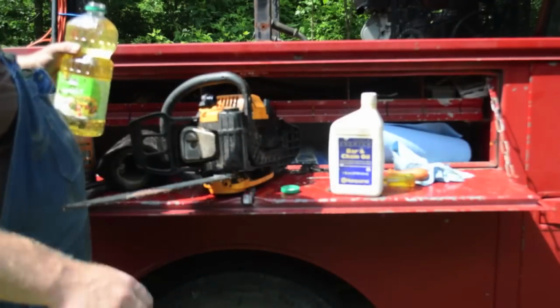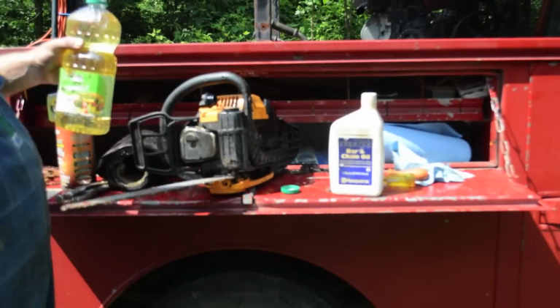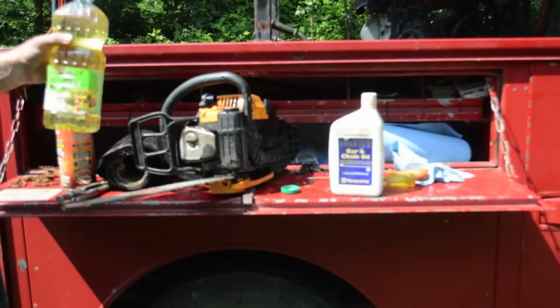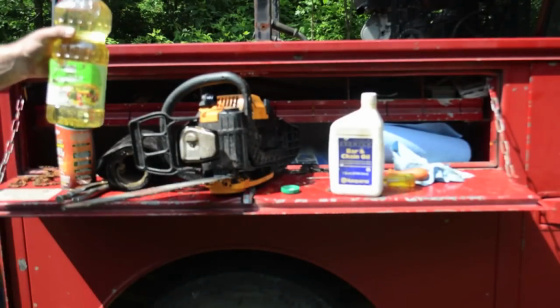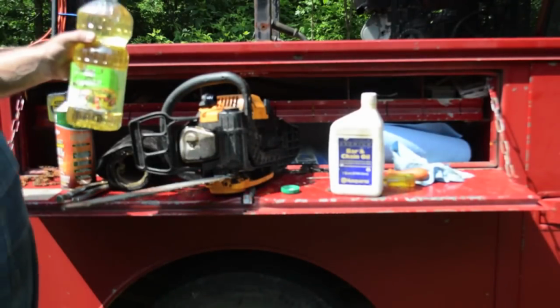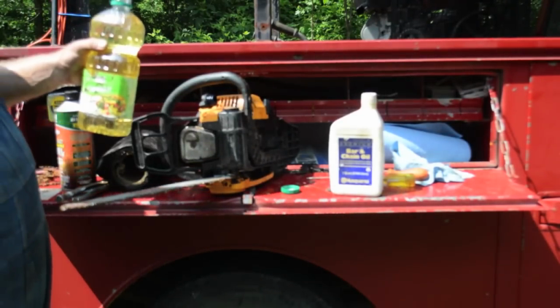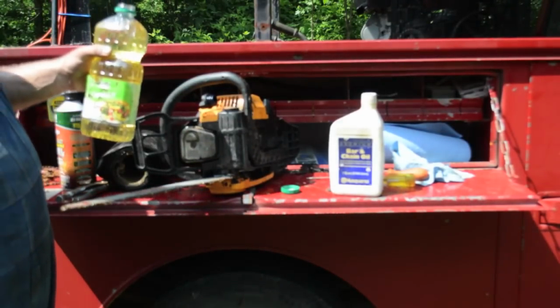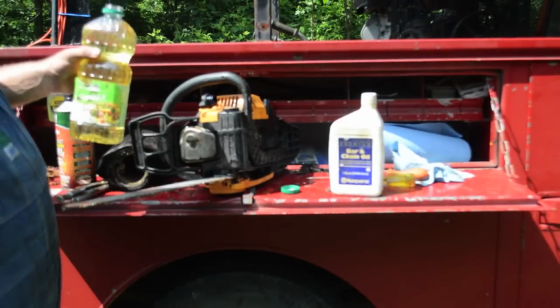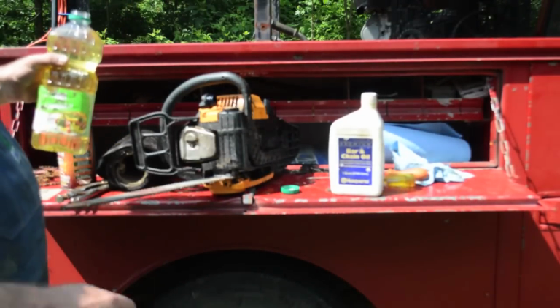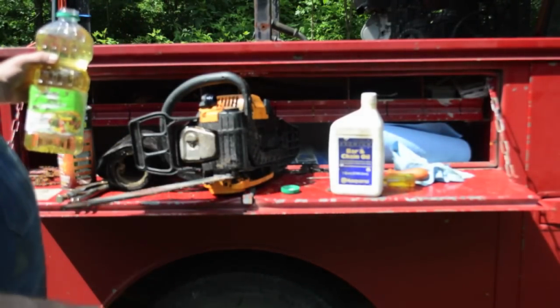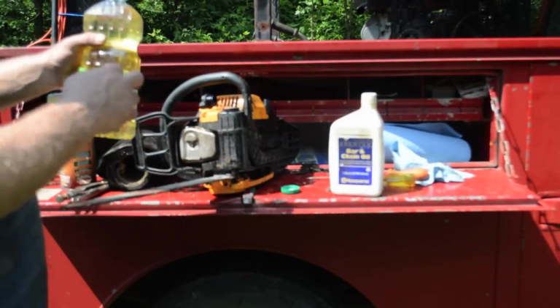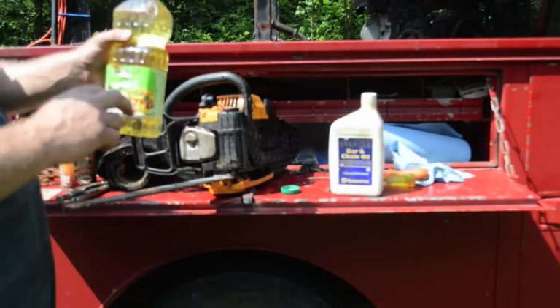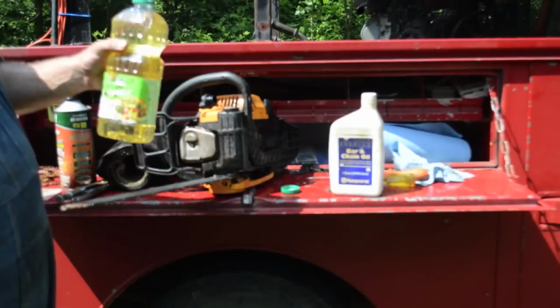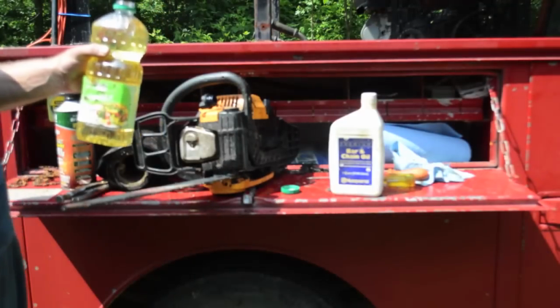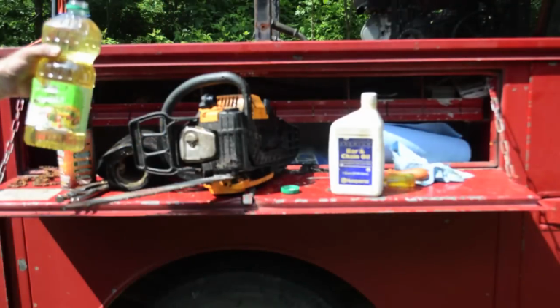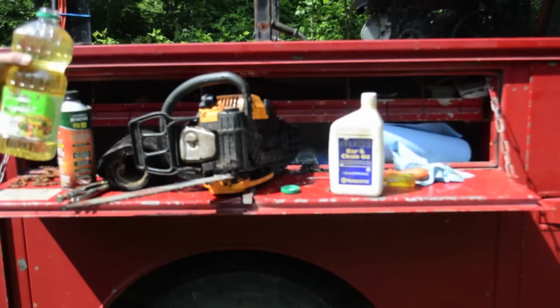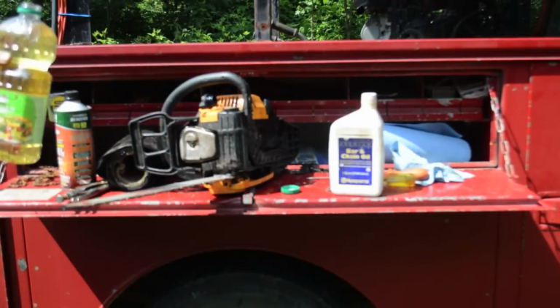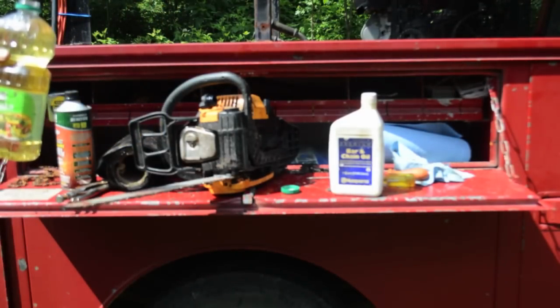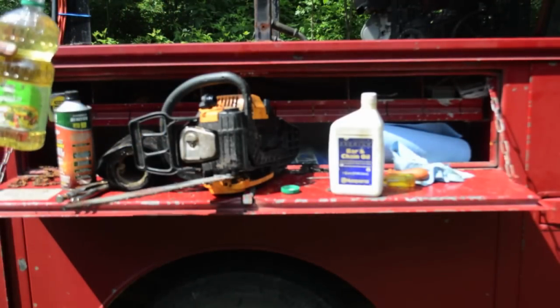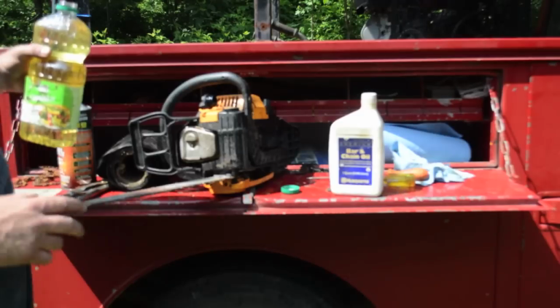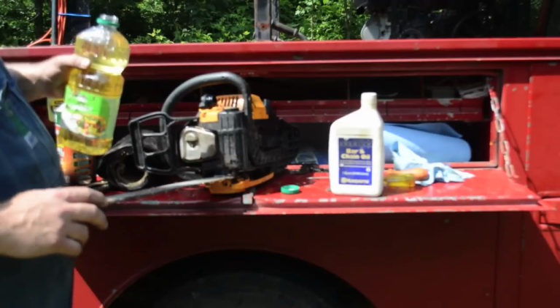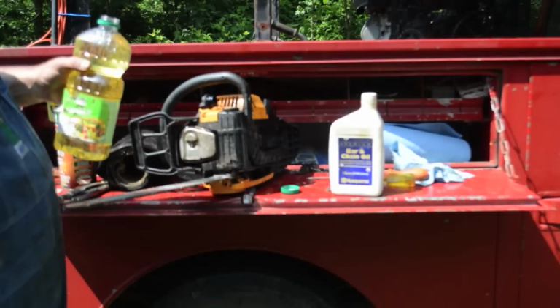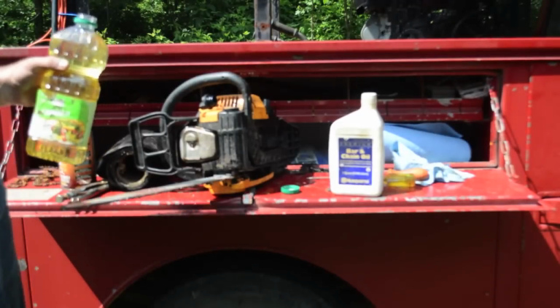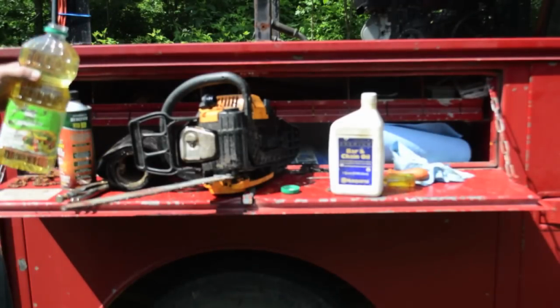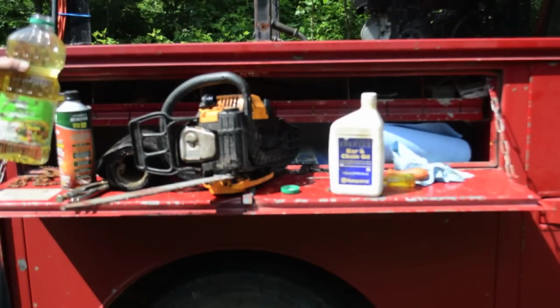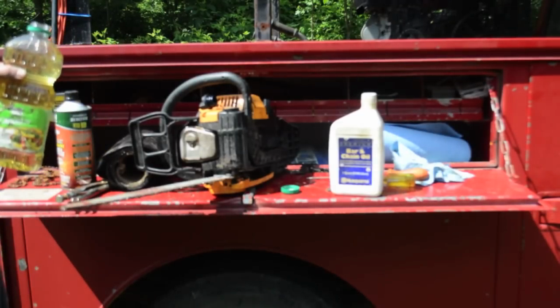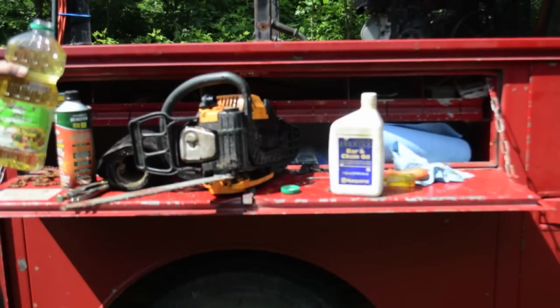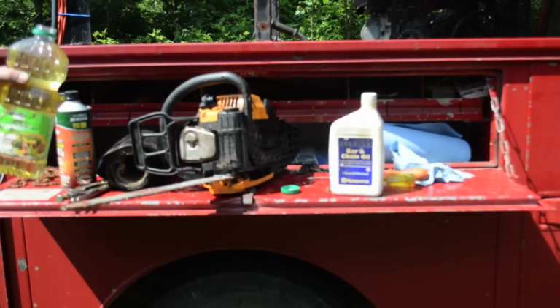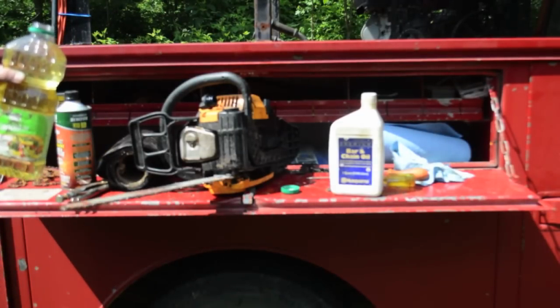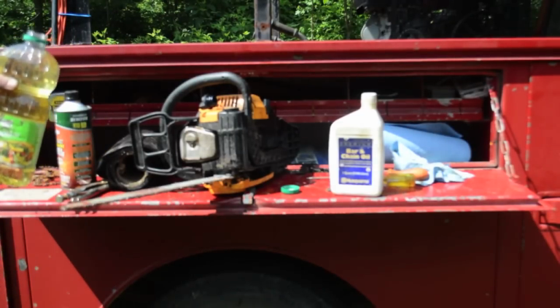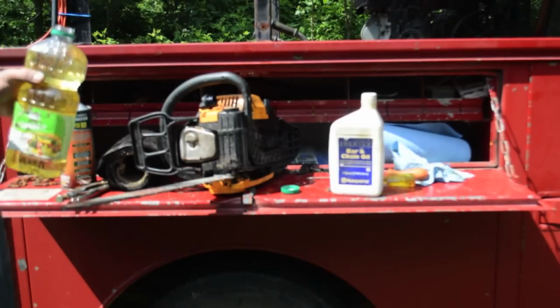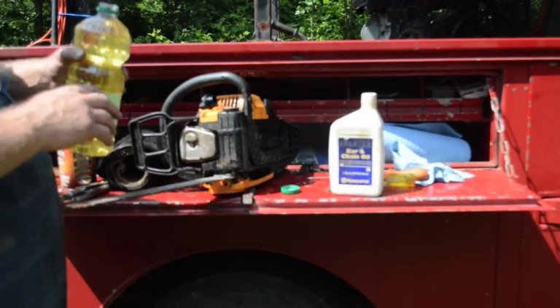There was a guy on one of the forestry forums who calculated it up. He said in the life of his chainsaw, running canola oil cost him one extra bar and one extra chain — over several years, so that's not bad.